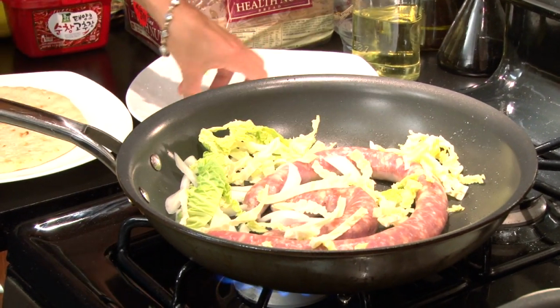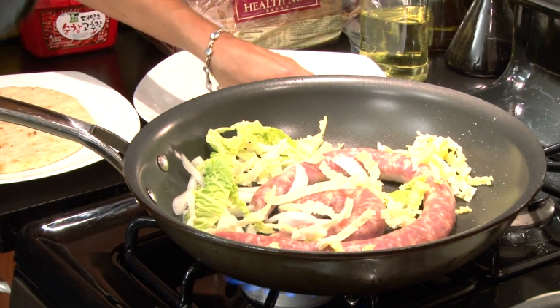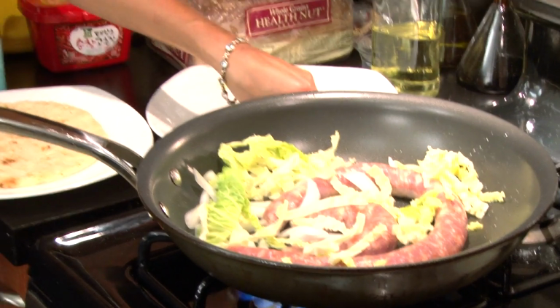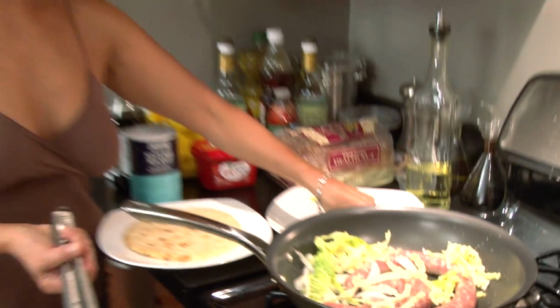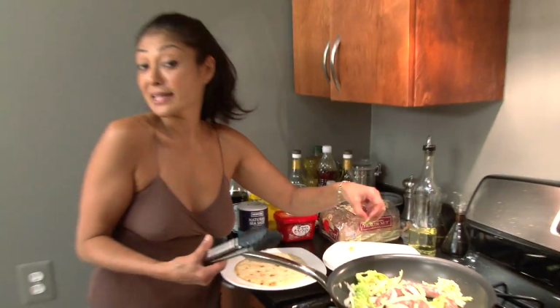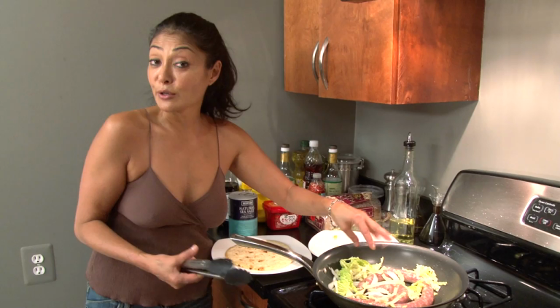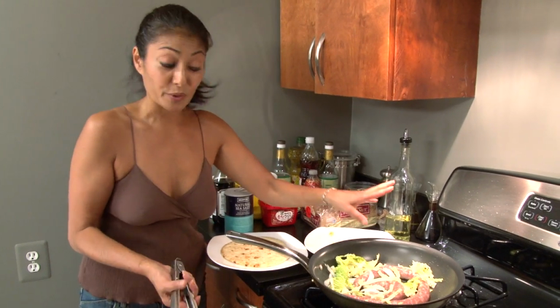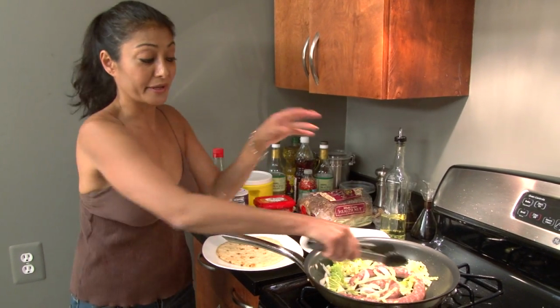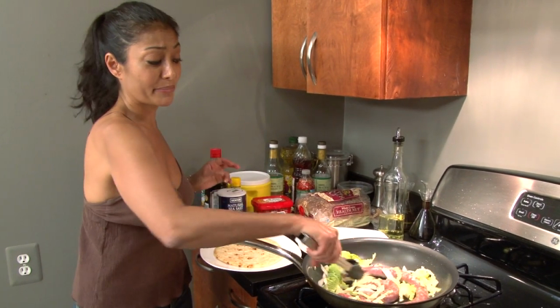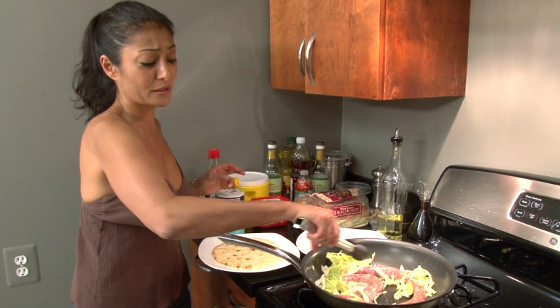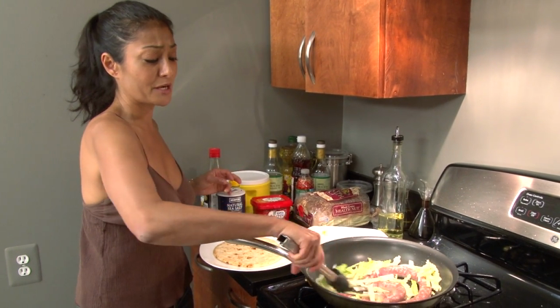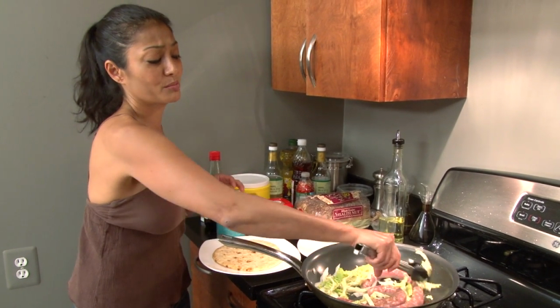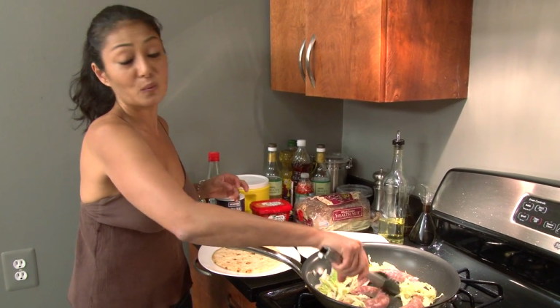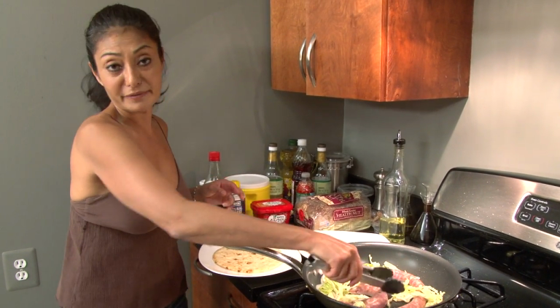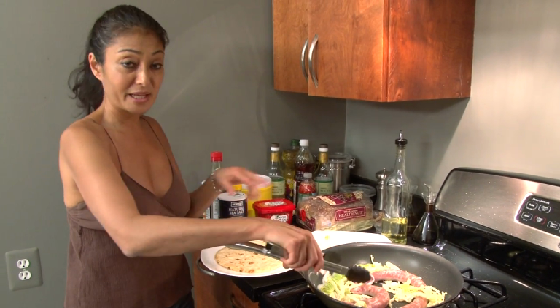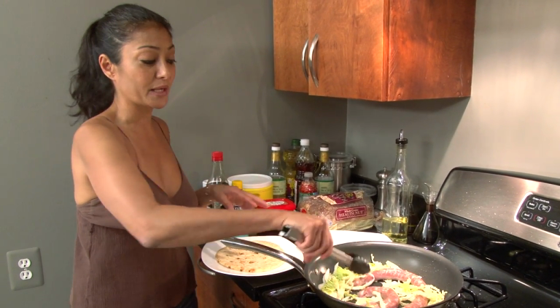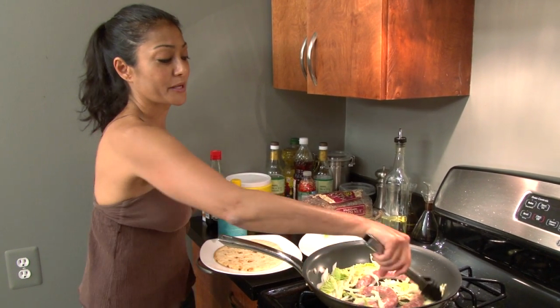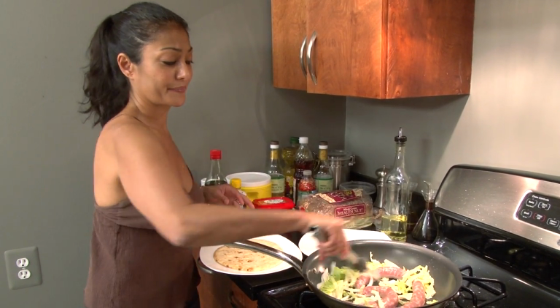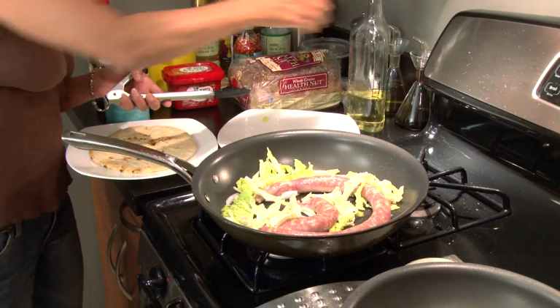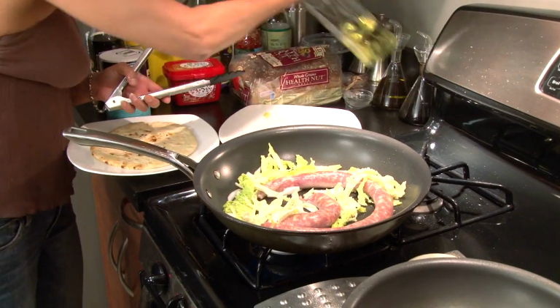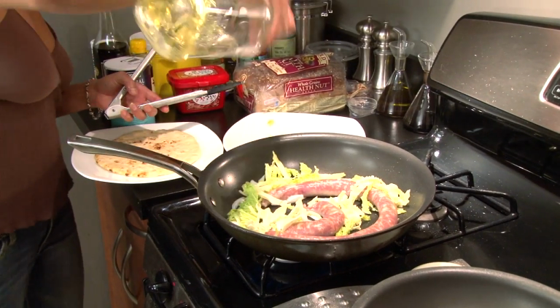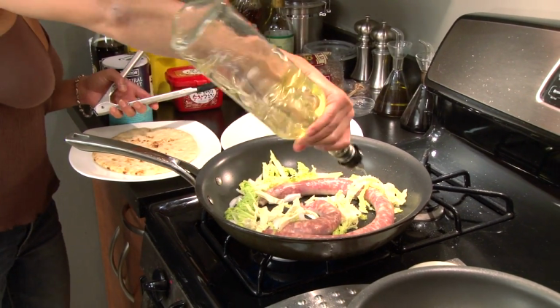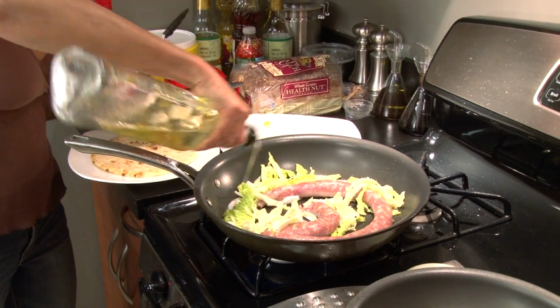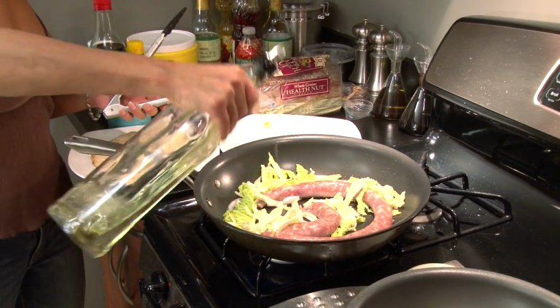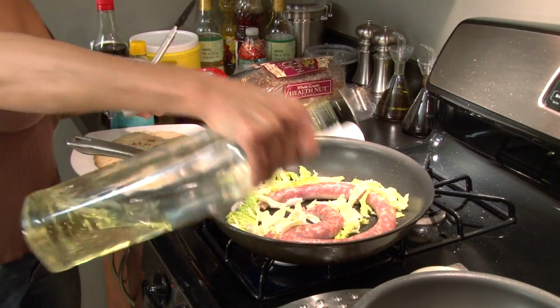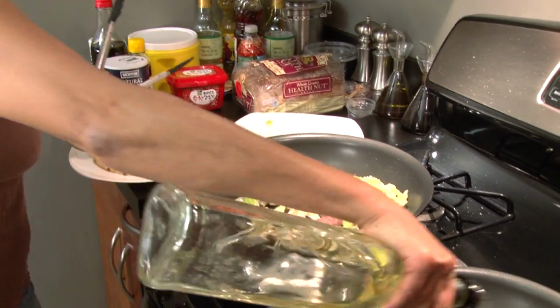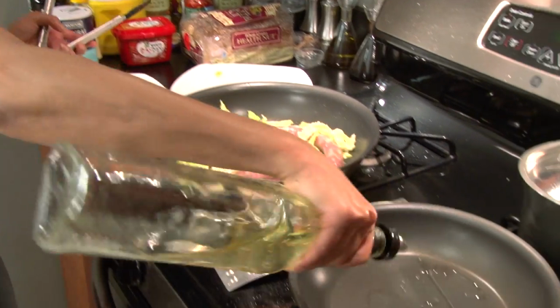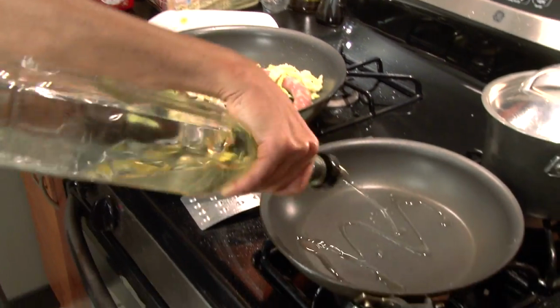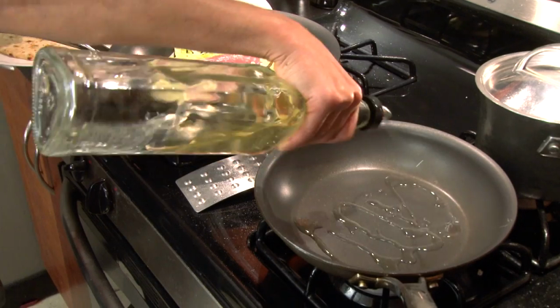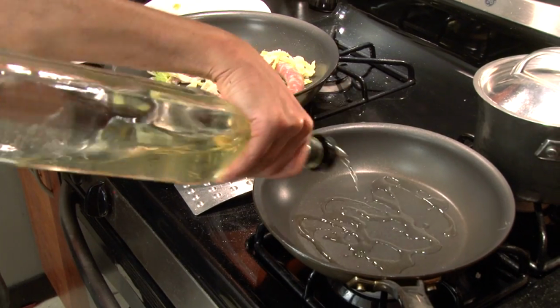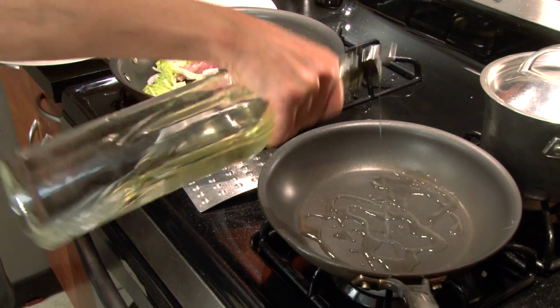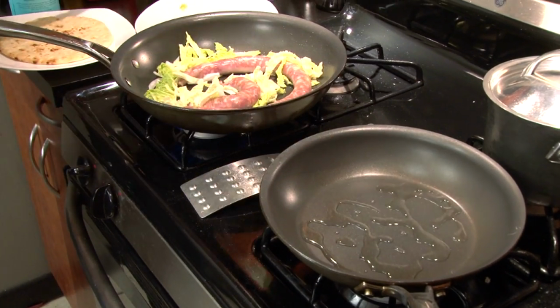At this time, if you wanted to, you could add anything else — some peppers, some mushrooms, whatever. But today we're doing it this way. At the same time, I'm going to get some oil into my other pan that's nice and hot.